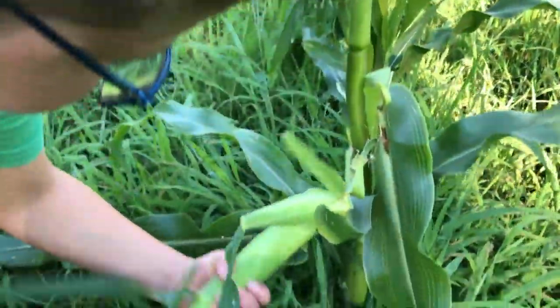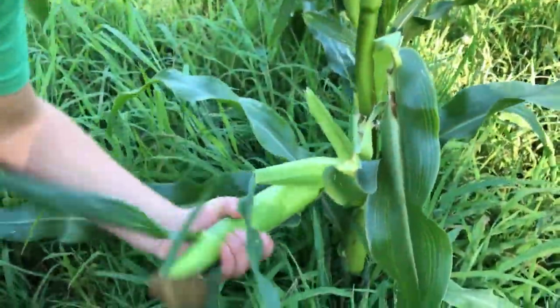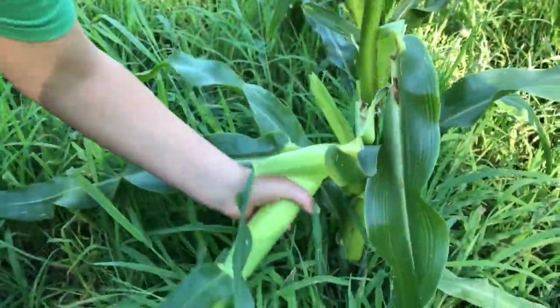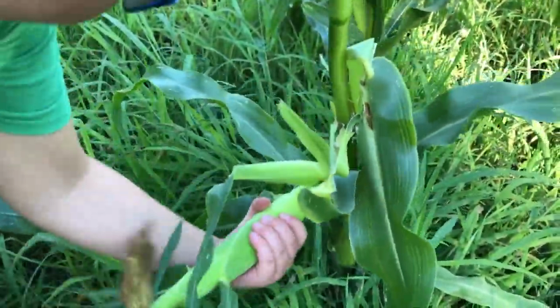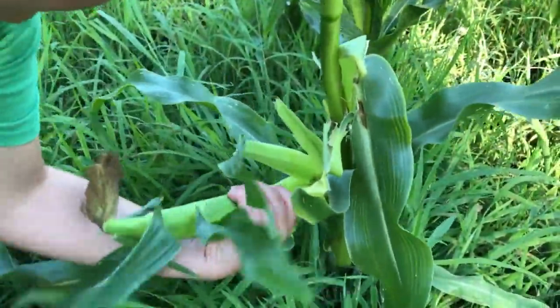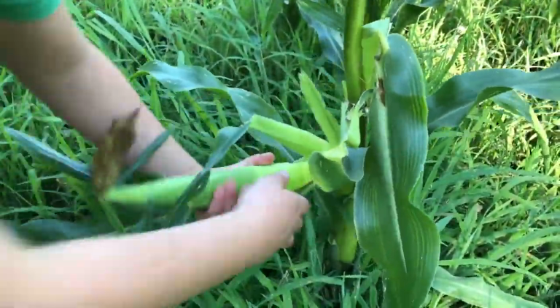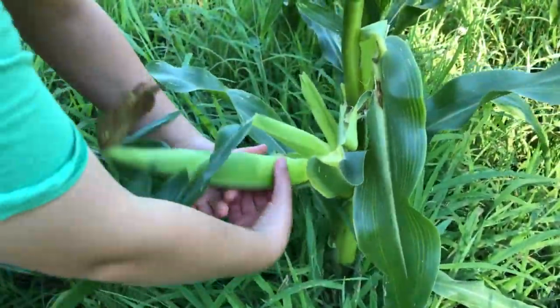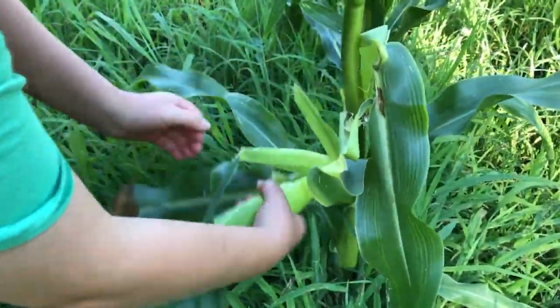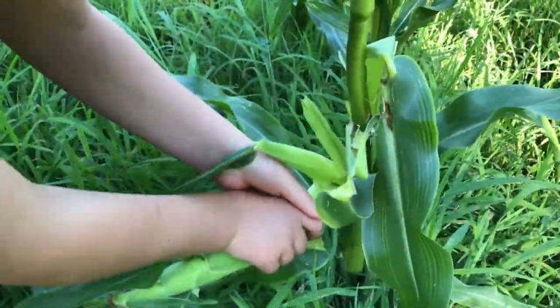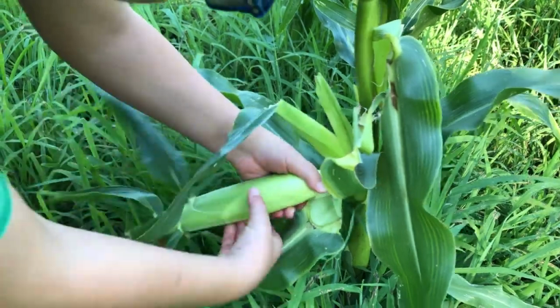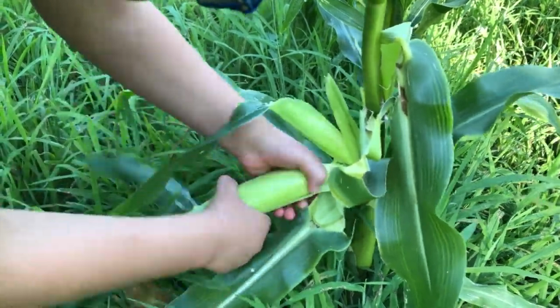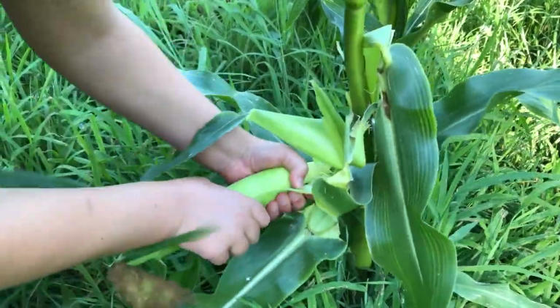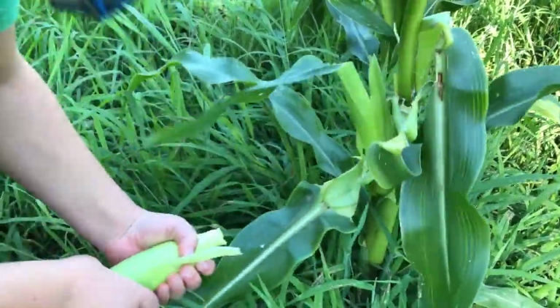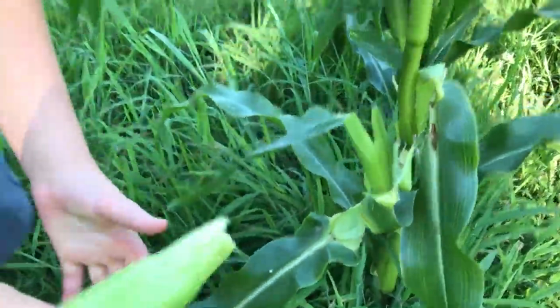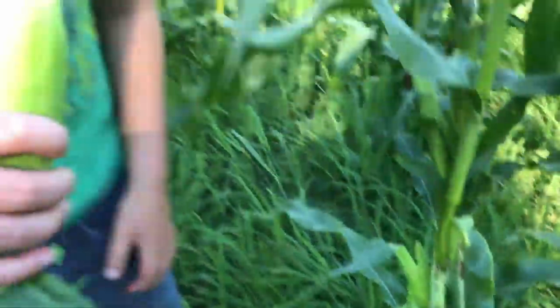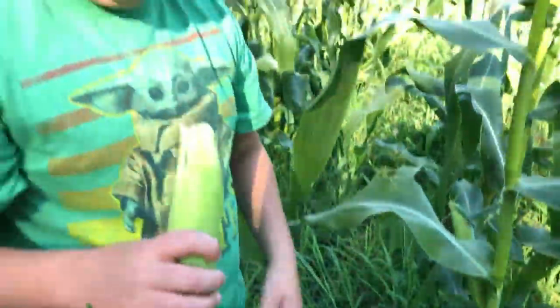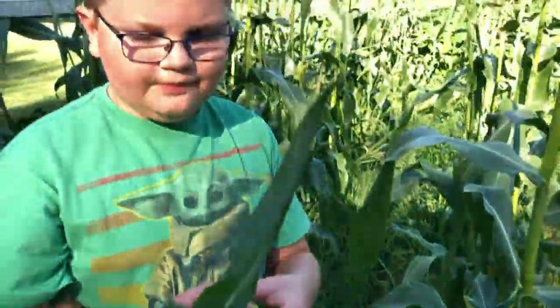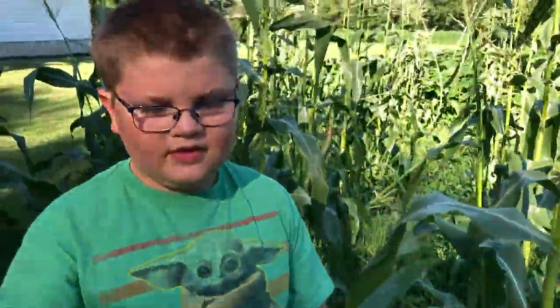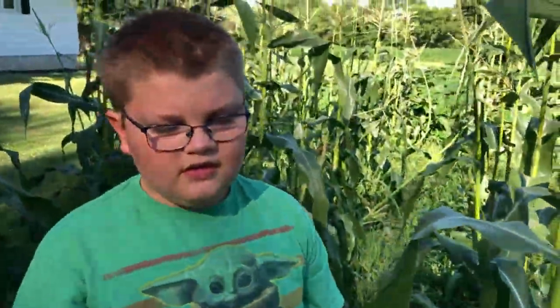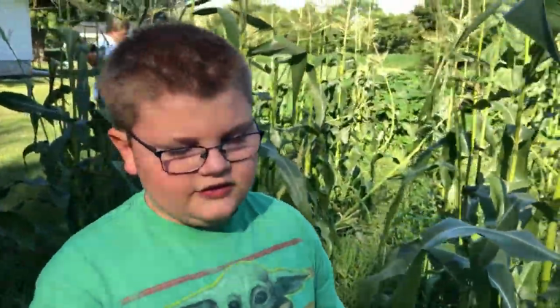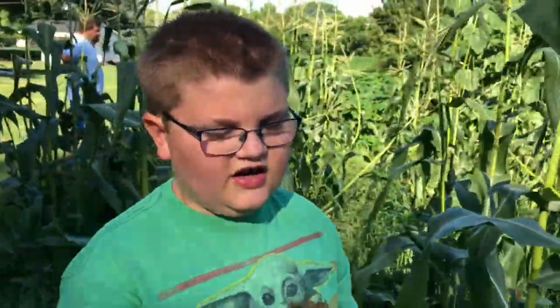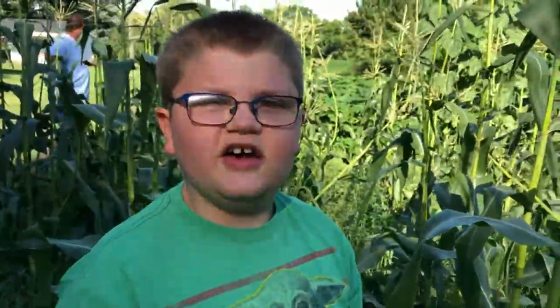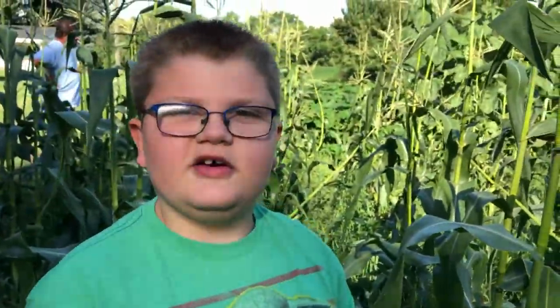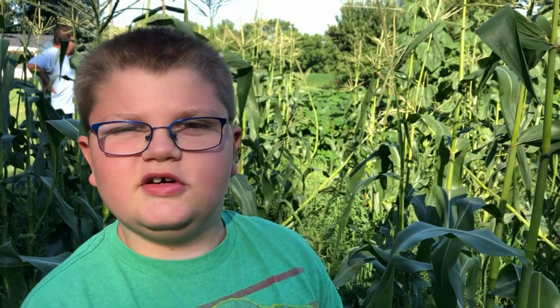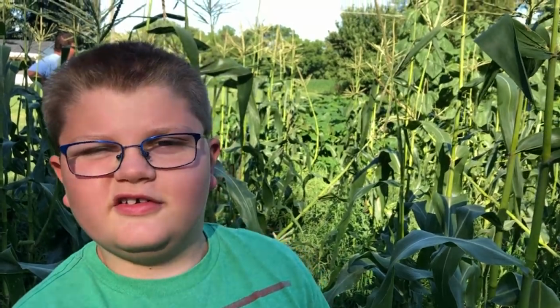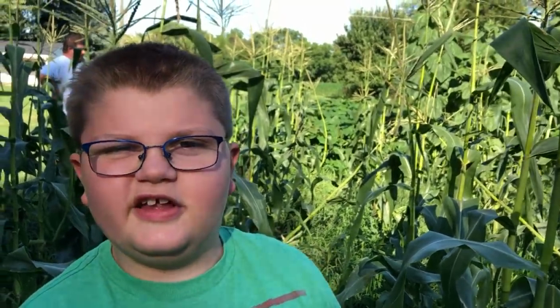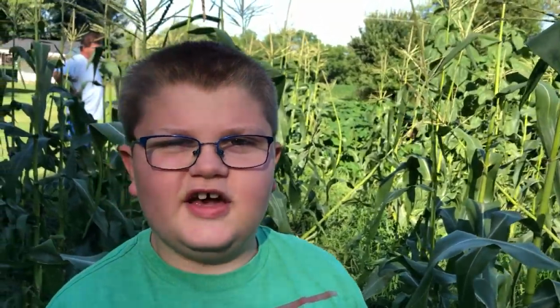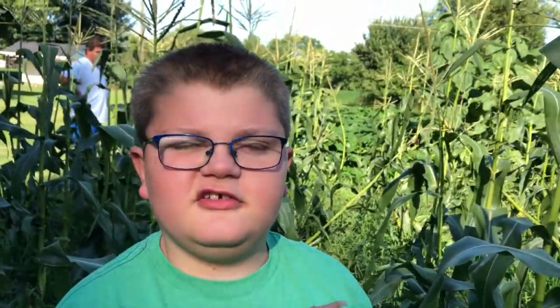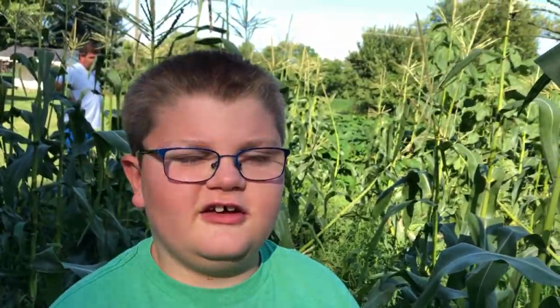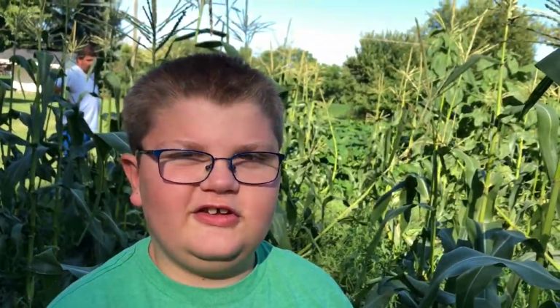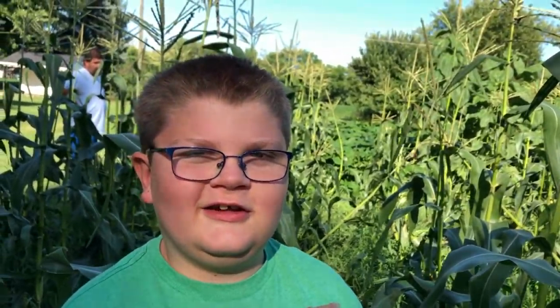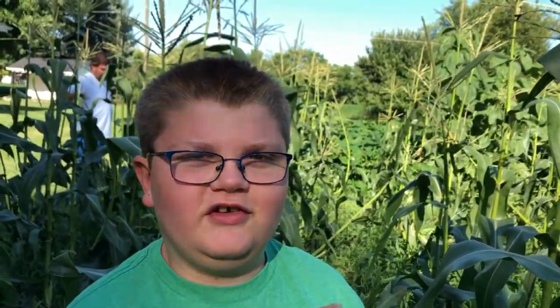Basically, how you pick it is just do that — you twist it and it'll come off. That is how you pick sweet corn. That's all we have for today and I'll see you on the next video.